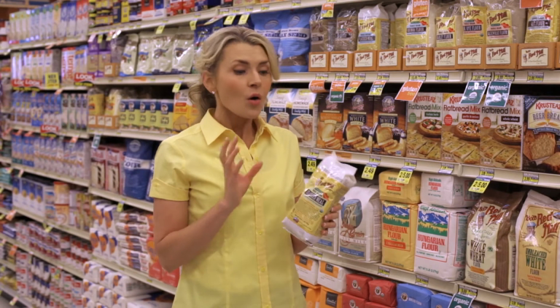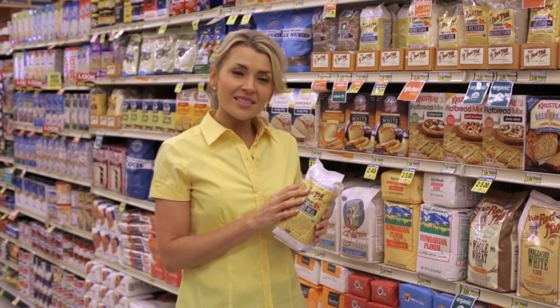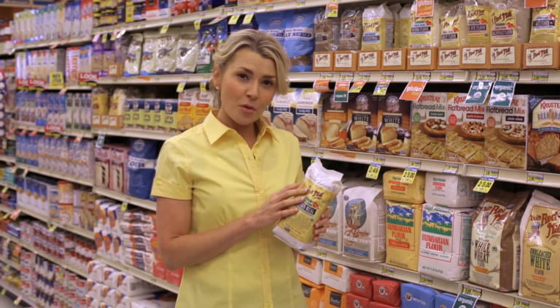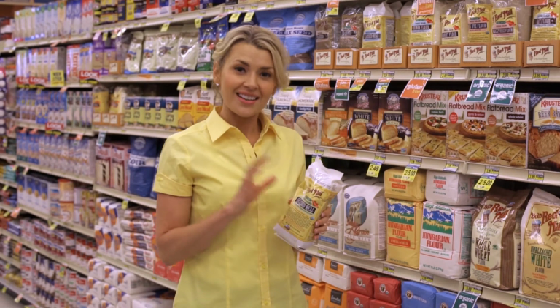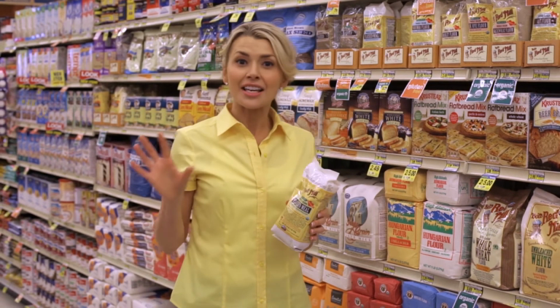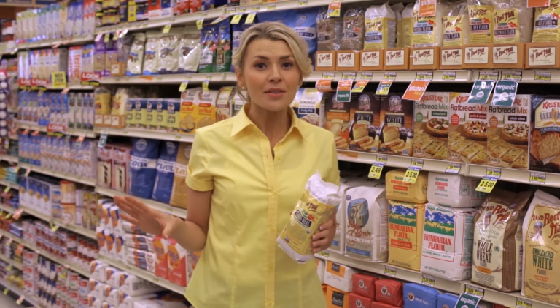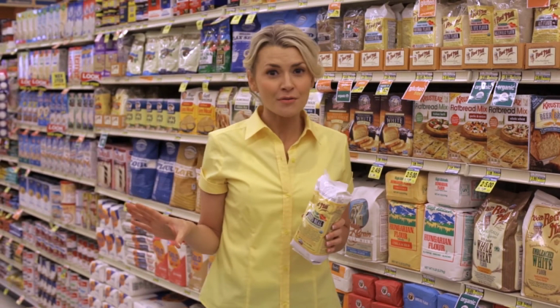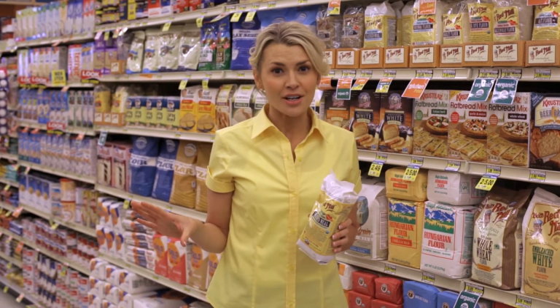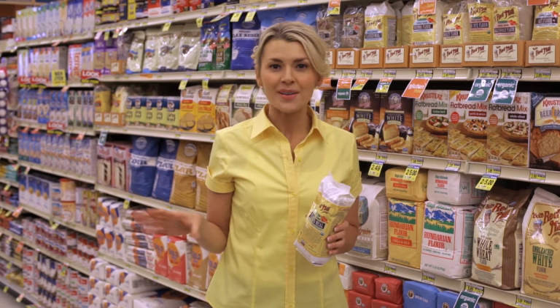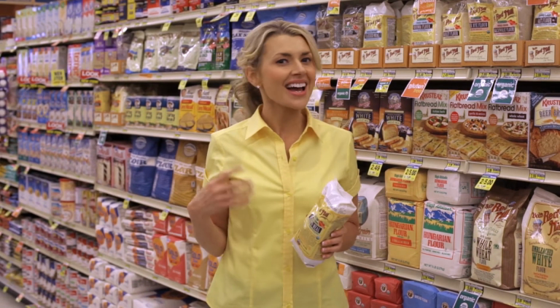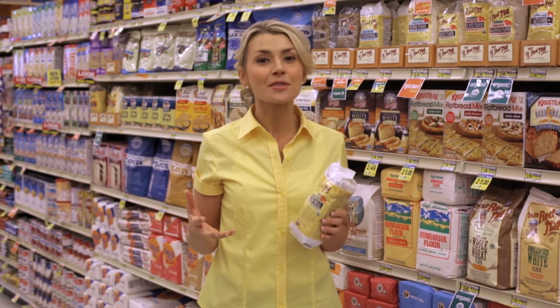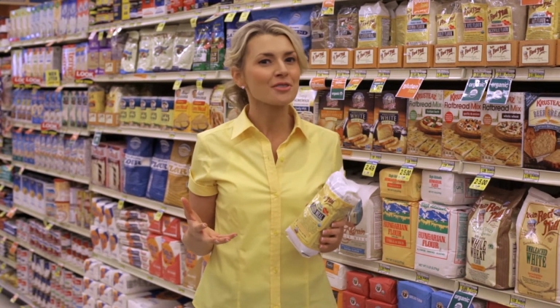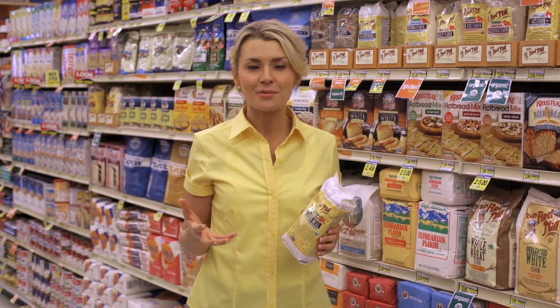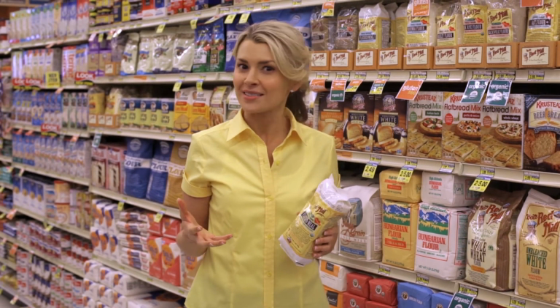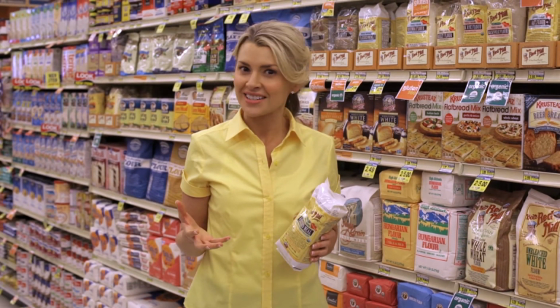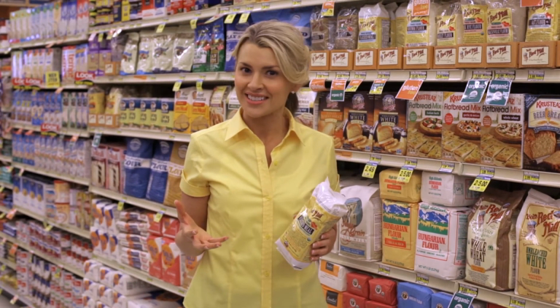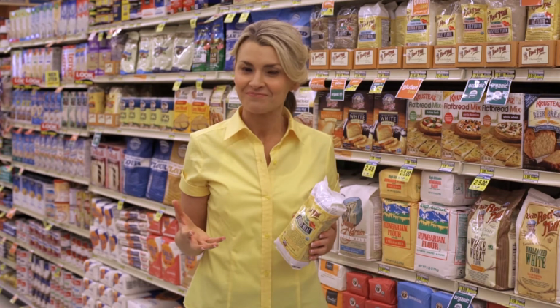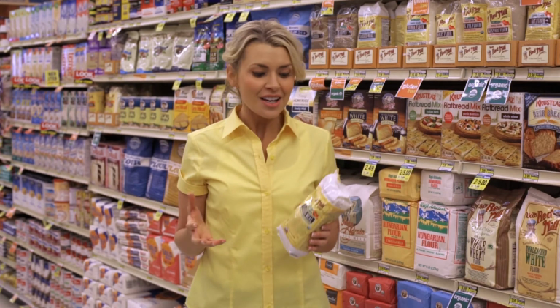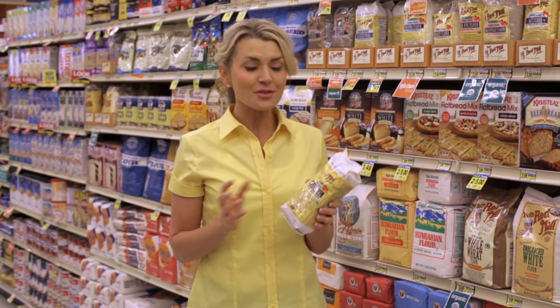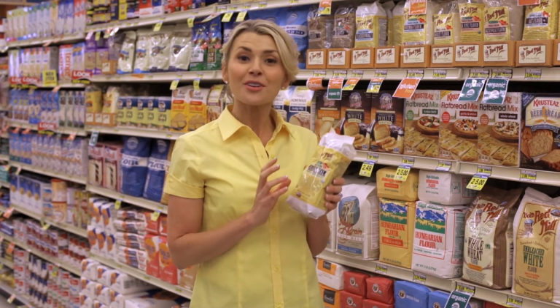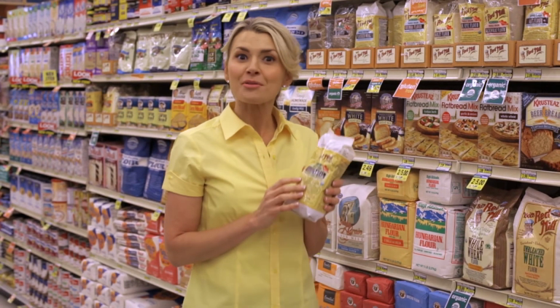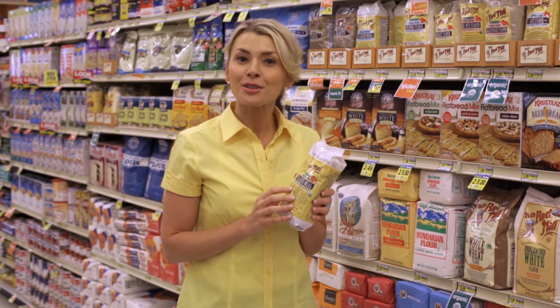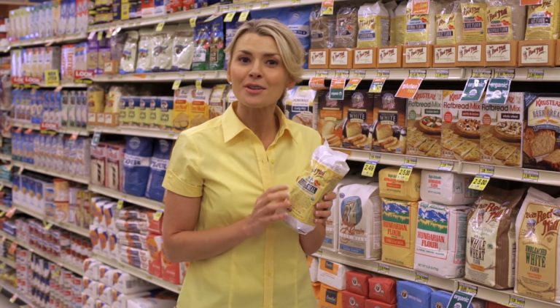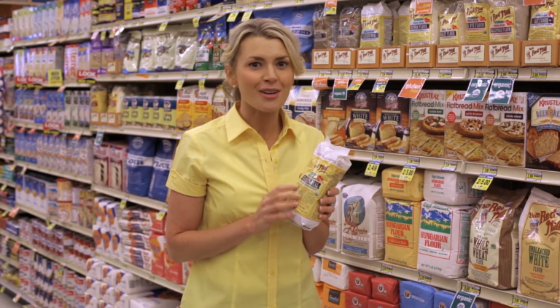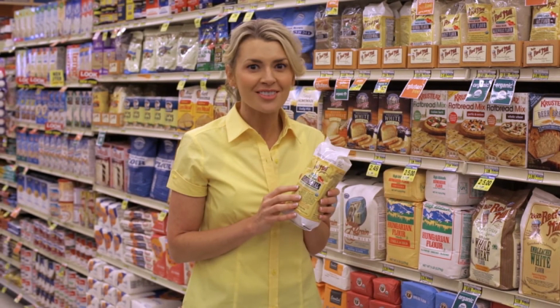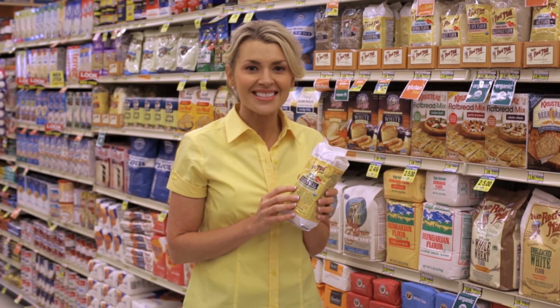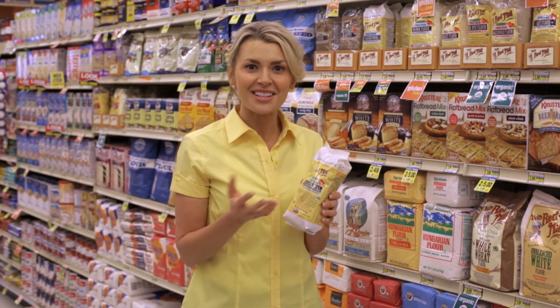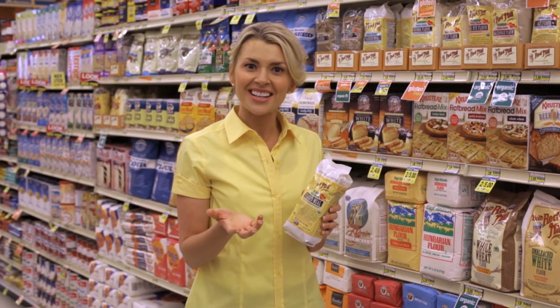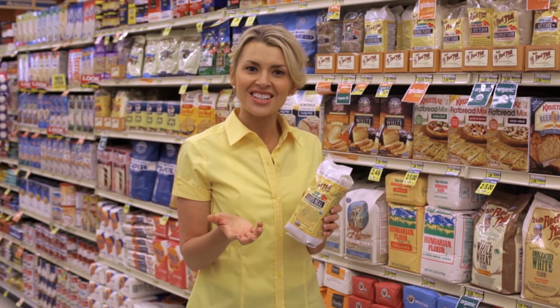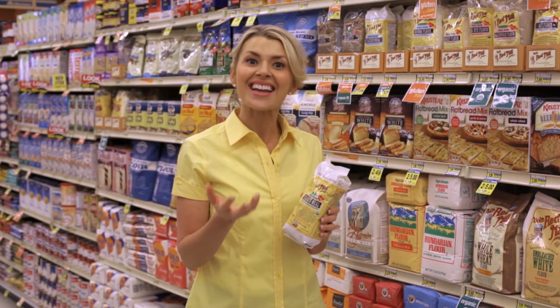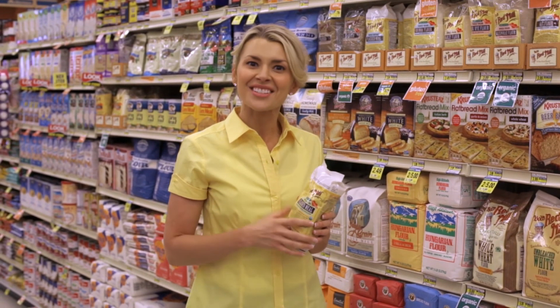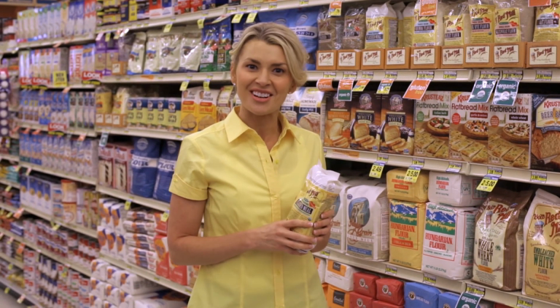Once I open it, I keep it in the refrigerator because it has to be treated with some TLC. So don't forget to include ground flax seed in your kitchen, and thanks for watching.